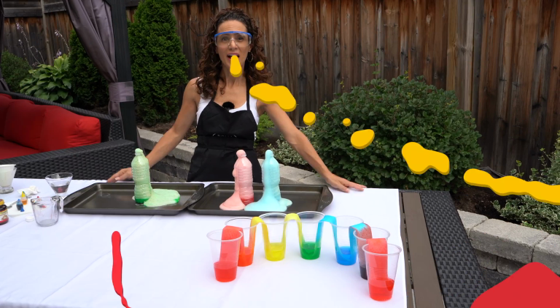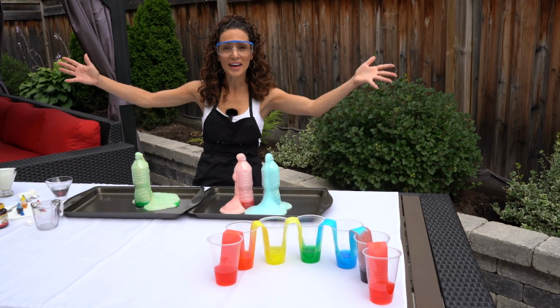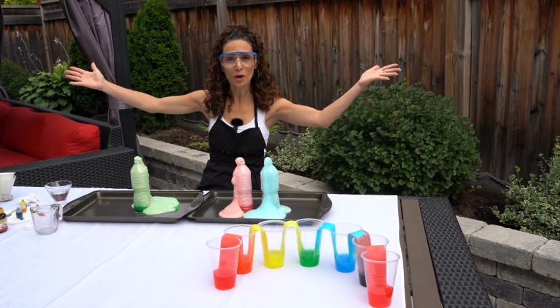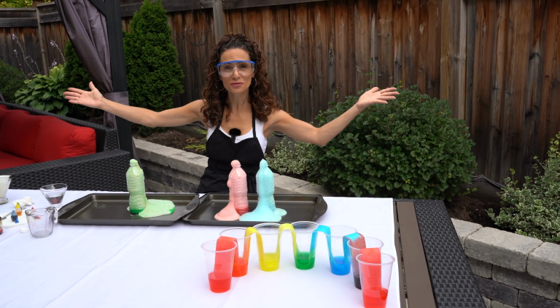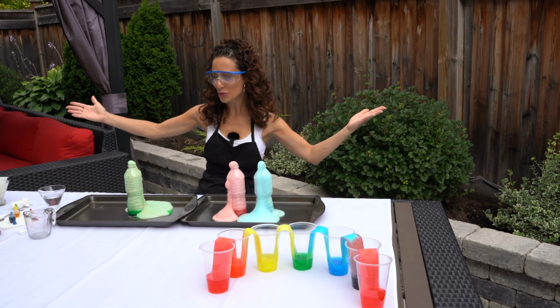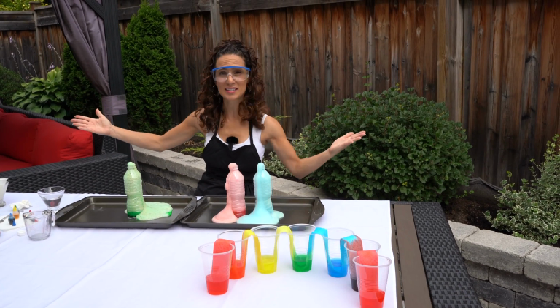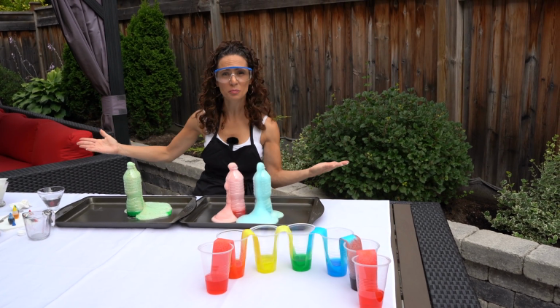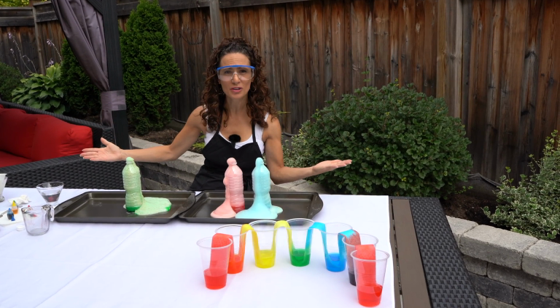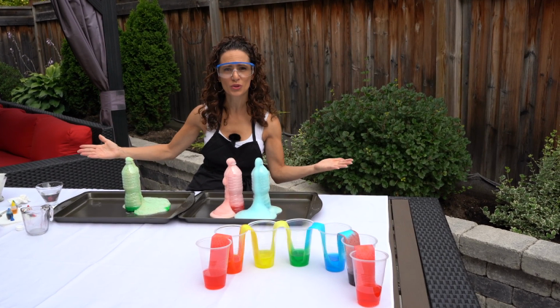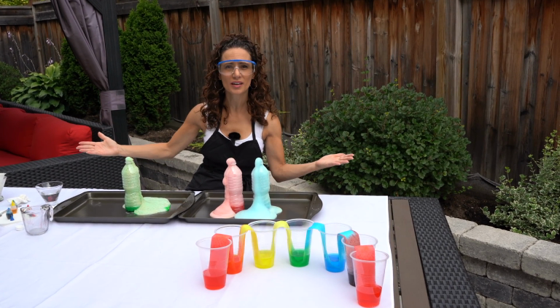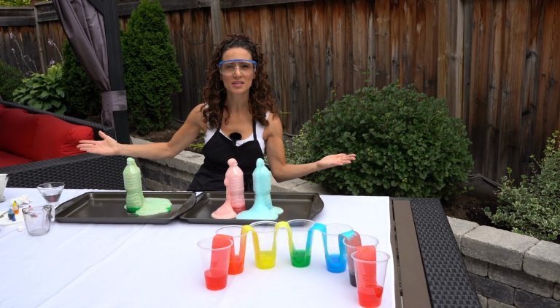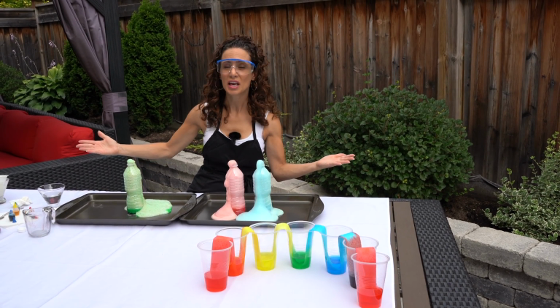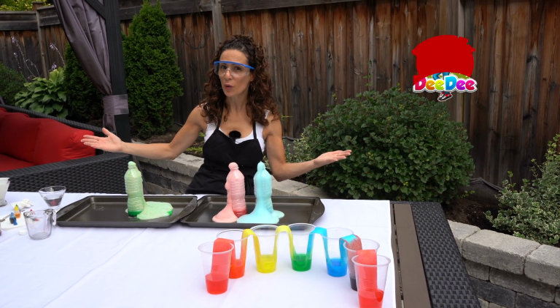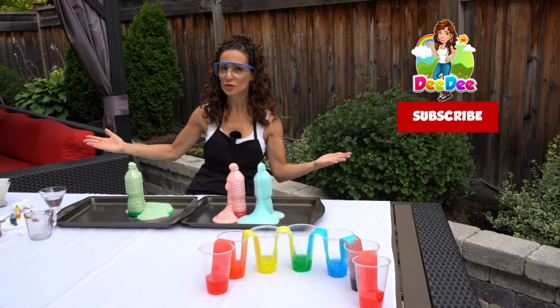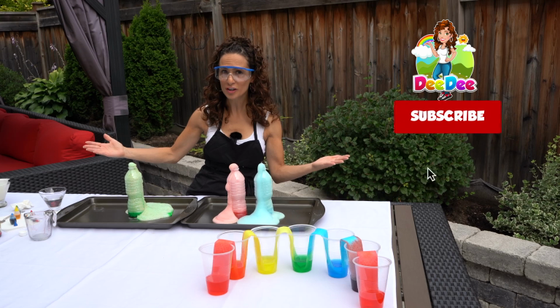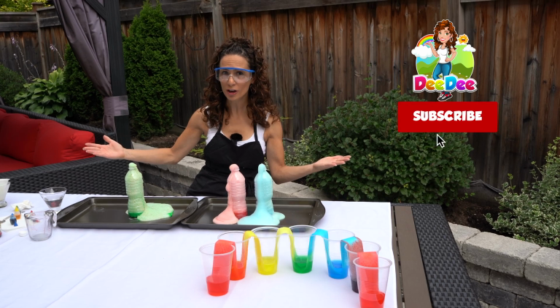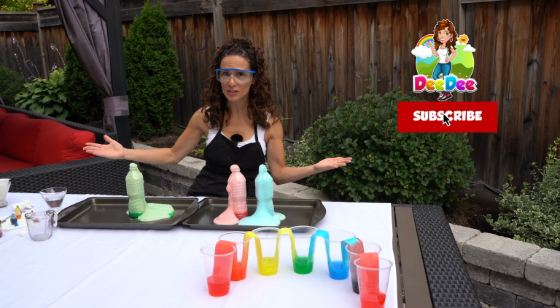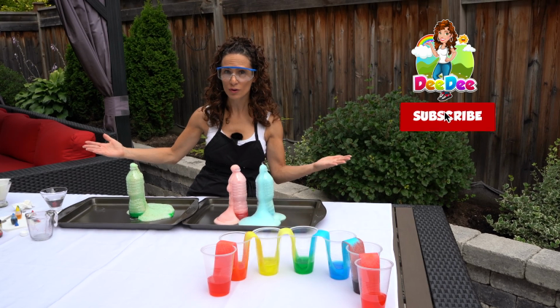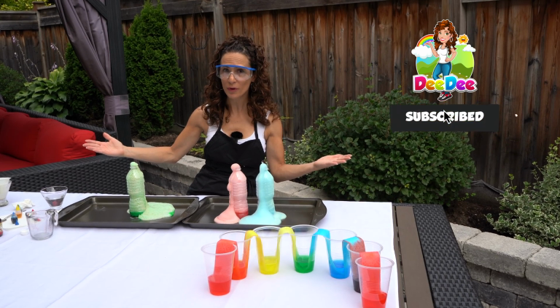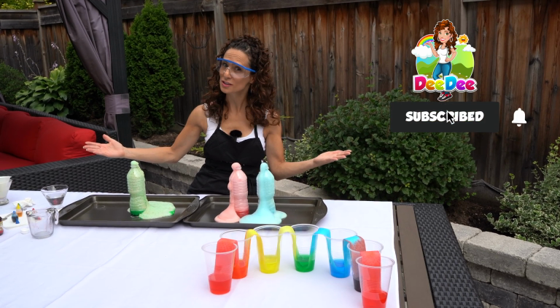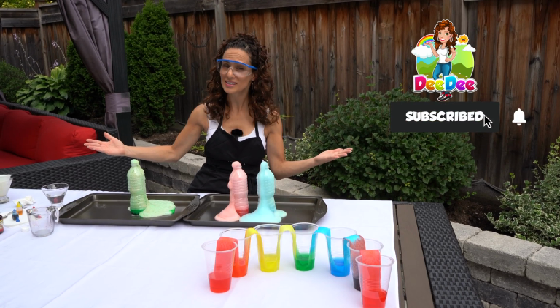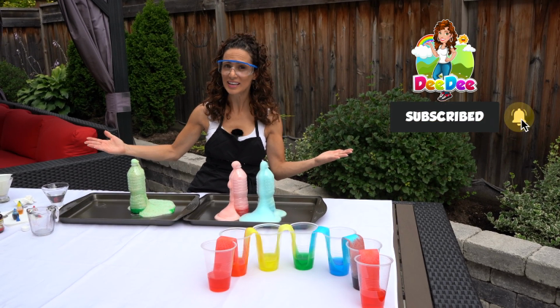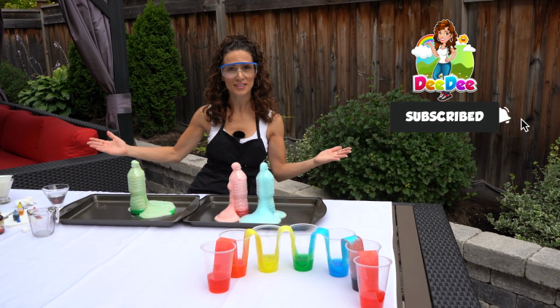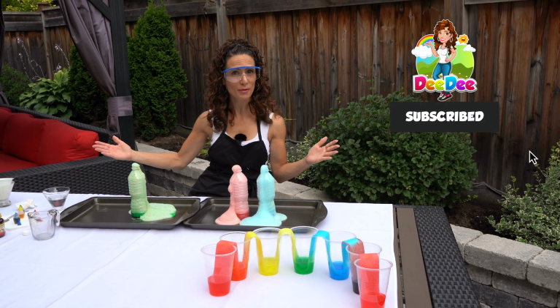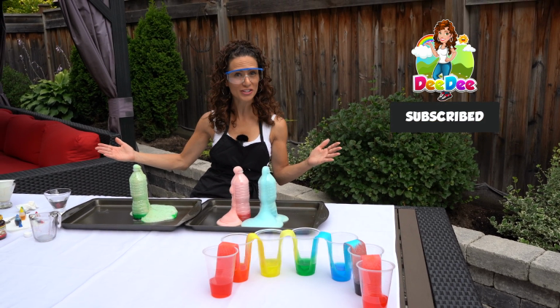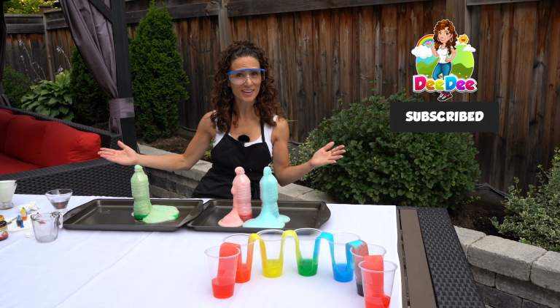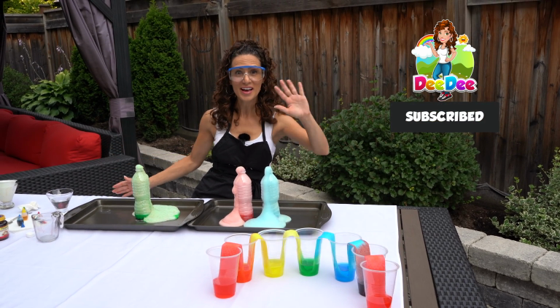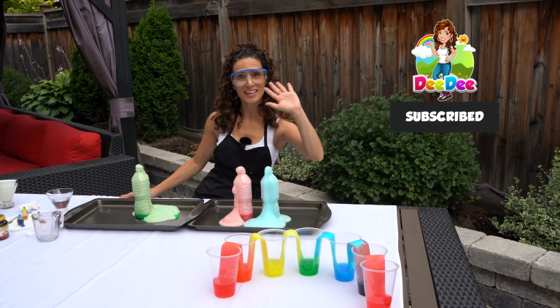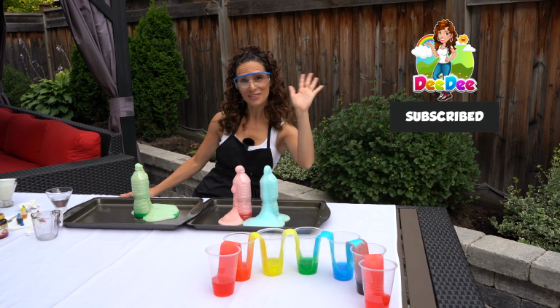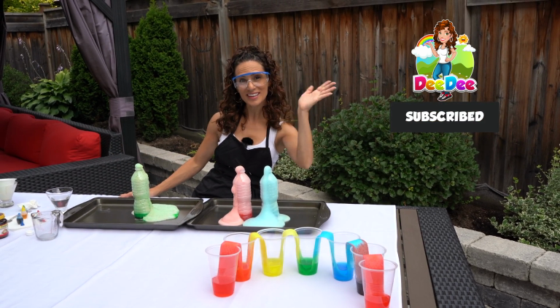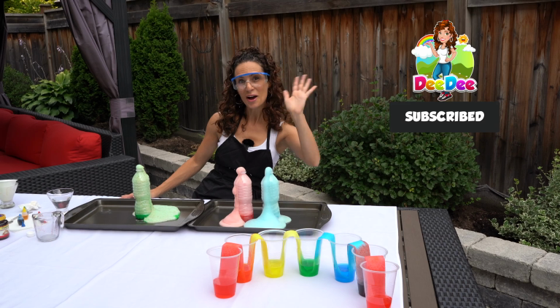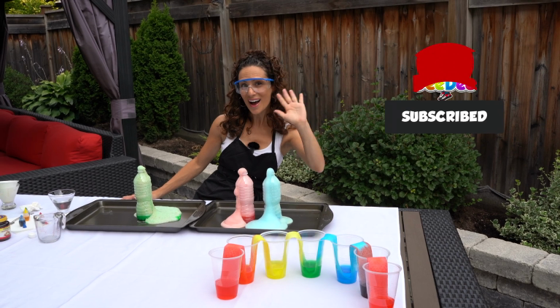I had so much fun doing these experiments with you kids. If you want to do more experiments, remember it's me, Didi — subscribe to my channel. See you next time, kids, bye!